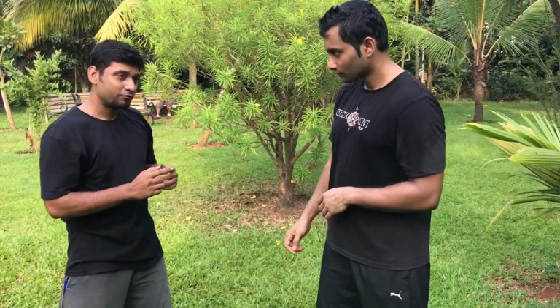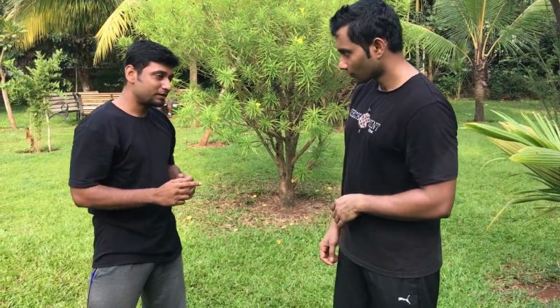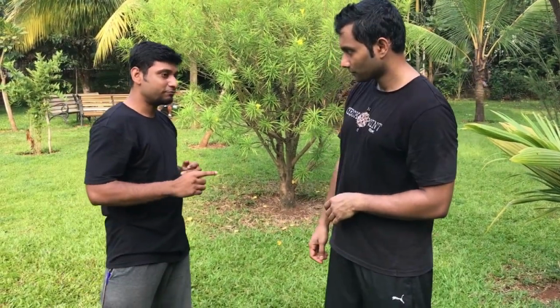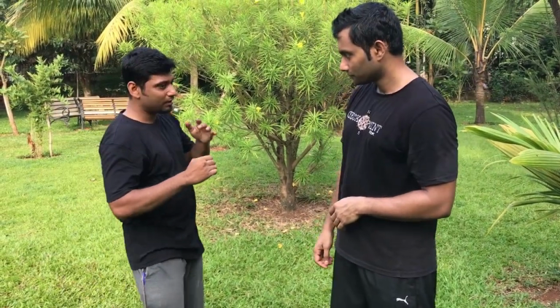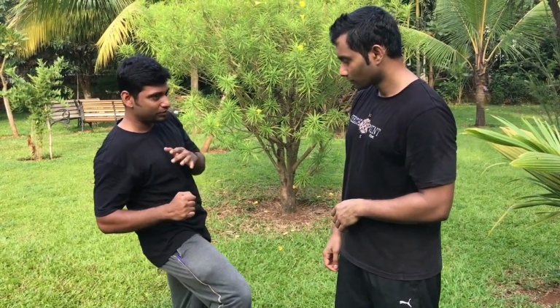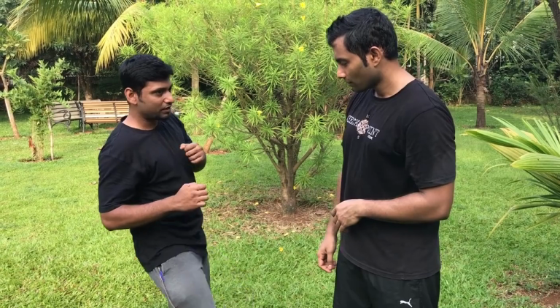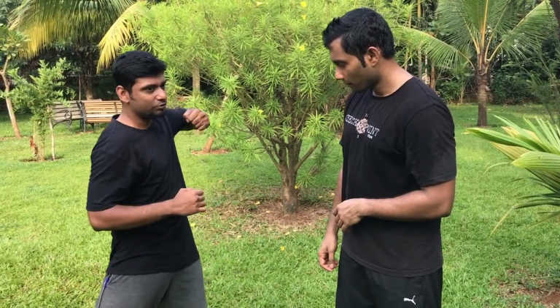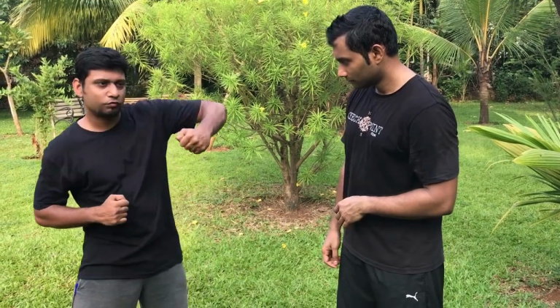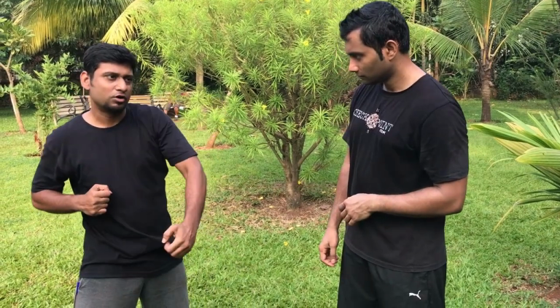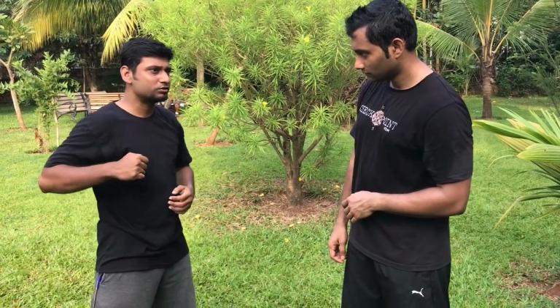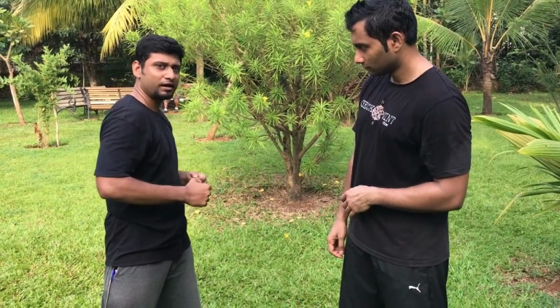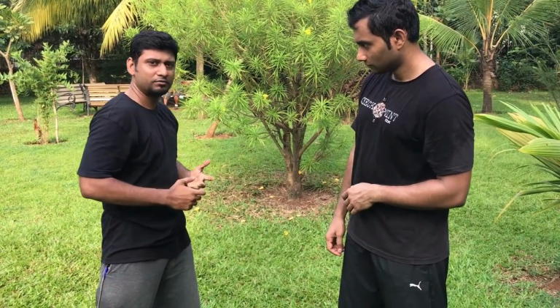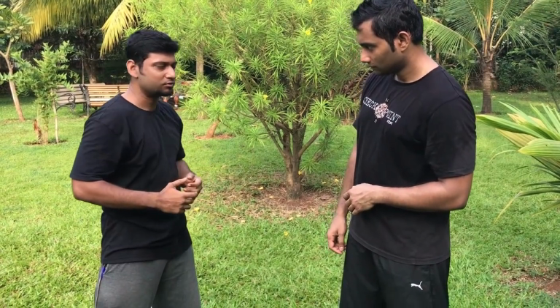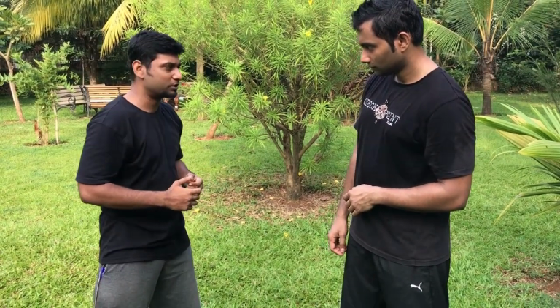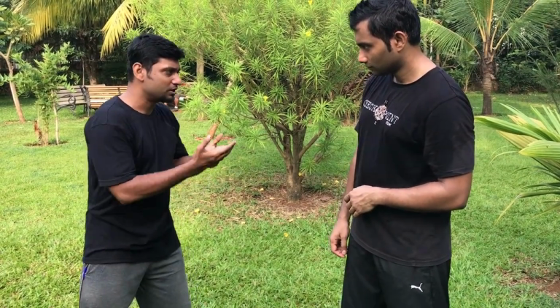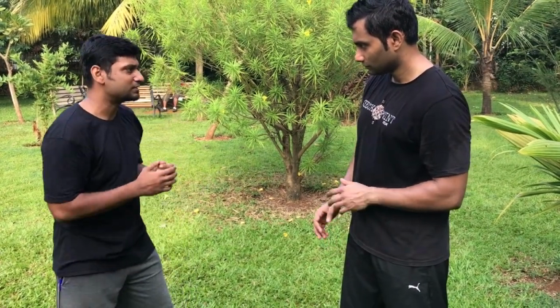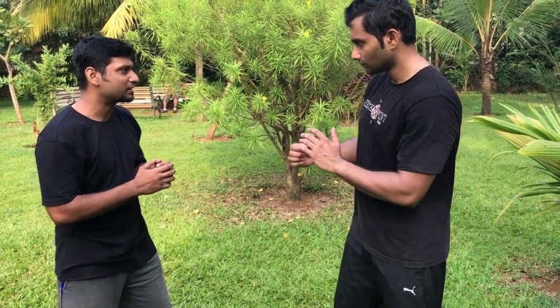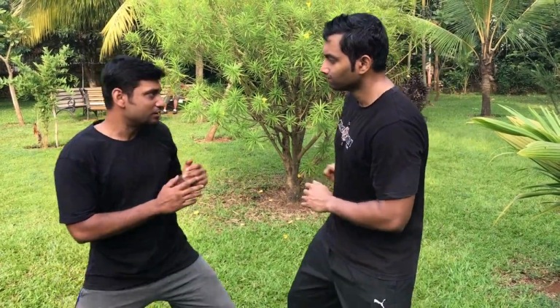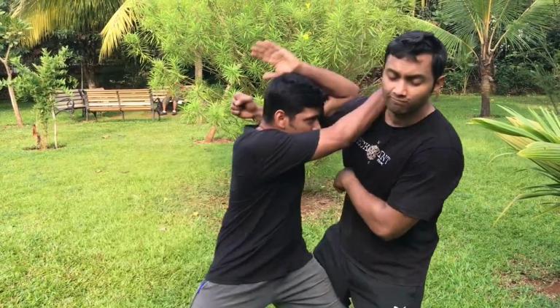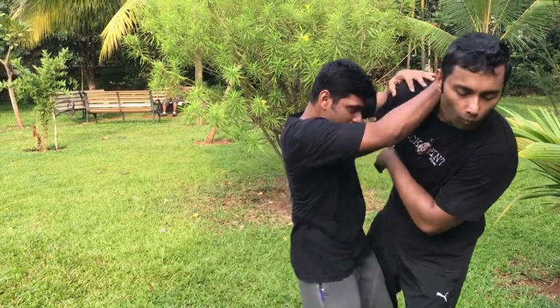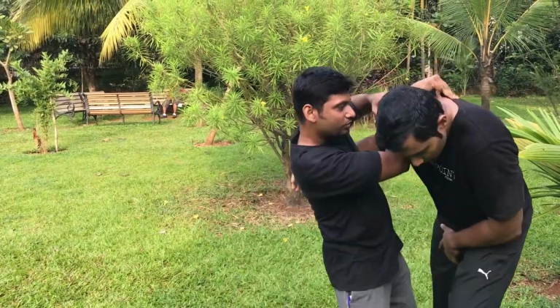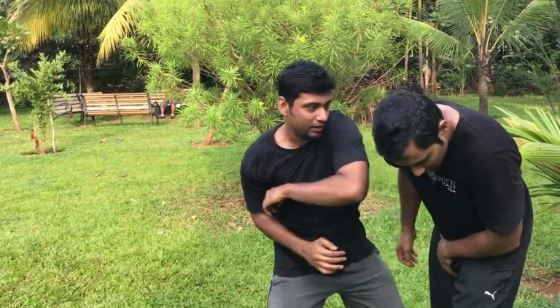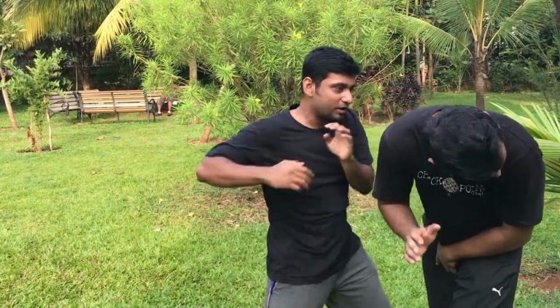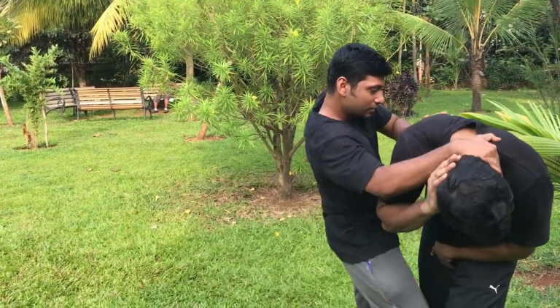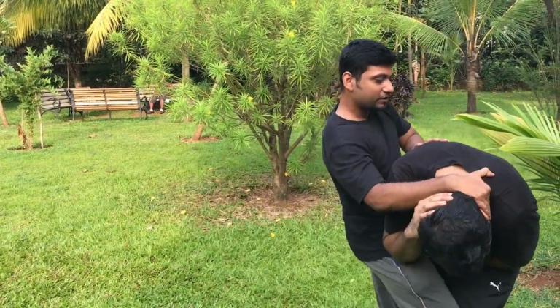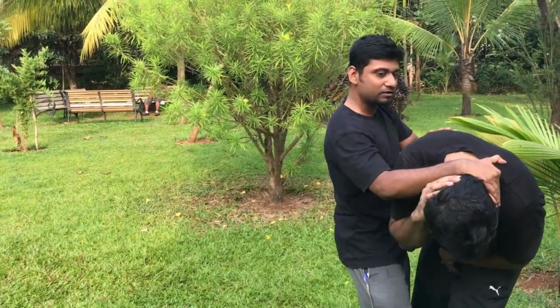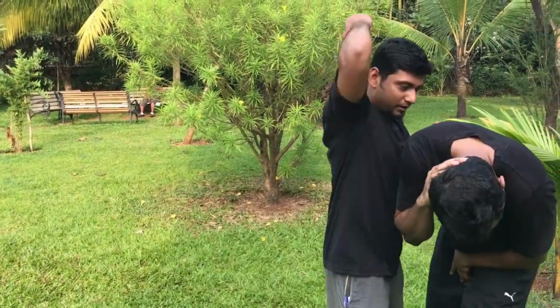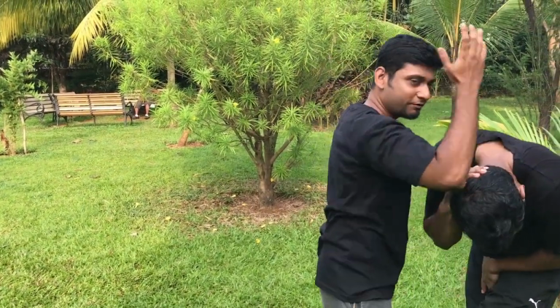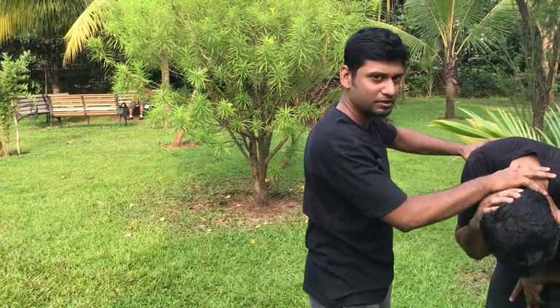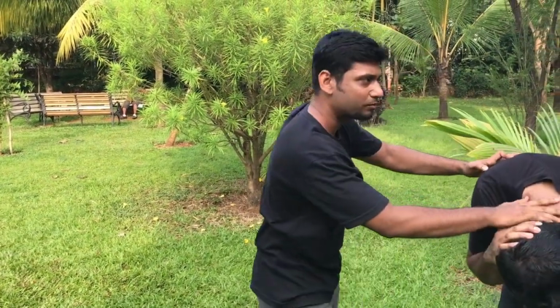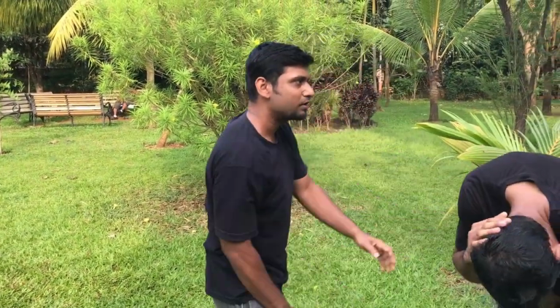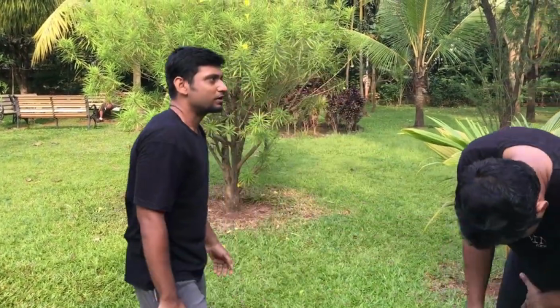From there, you can further apply knee strikes, then go for hooks and straight punches. As he is attacking — knee strike, elbow strike — move in and finish the opponent.